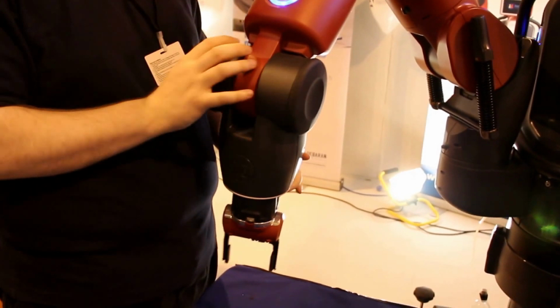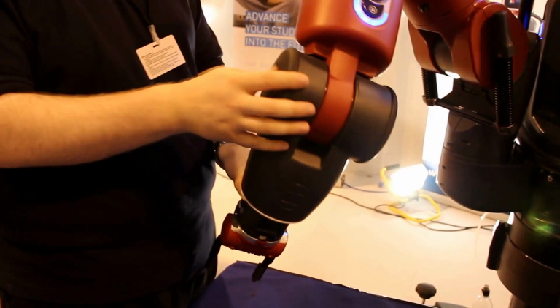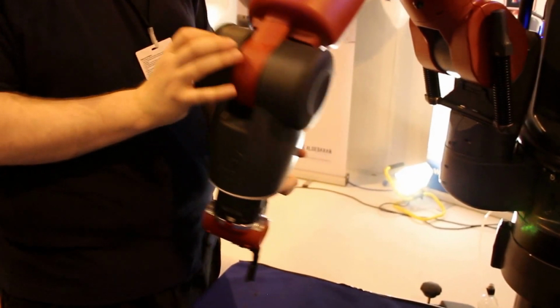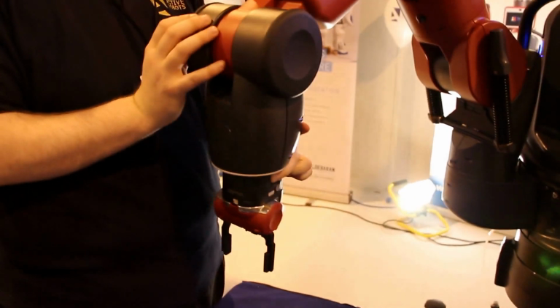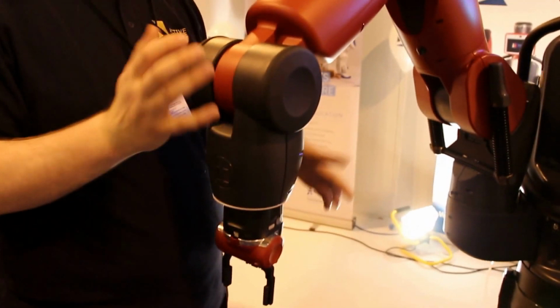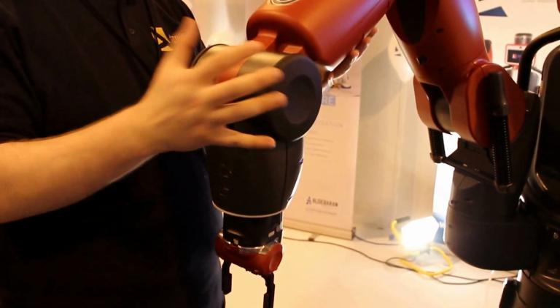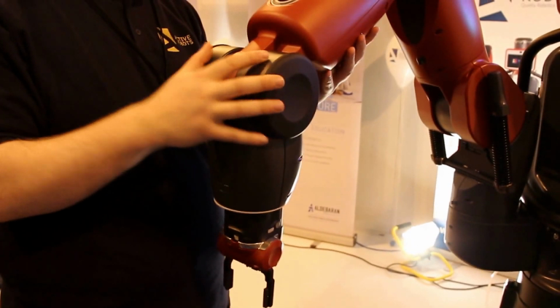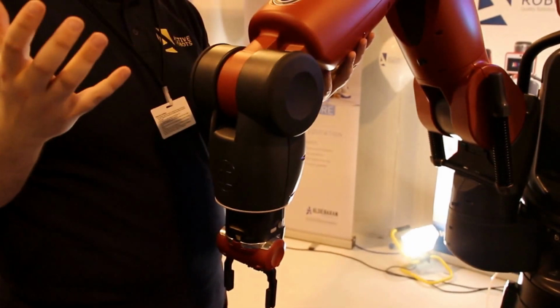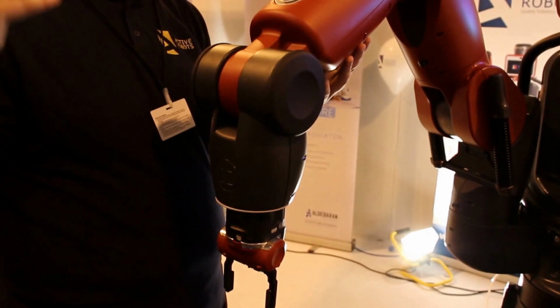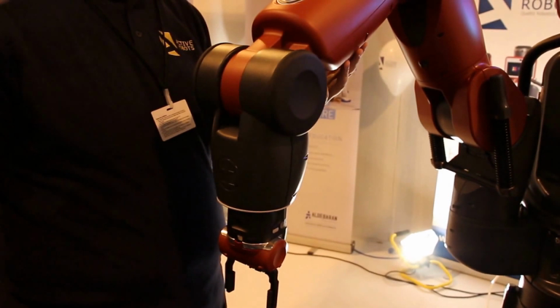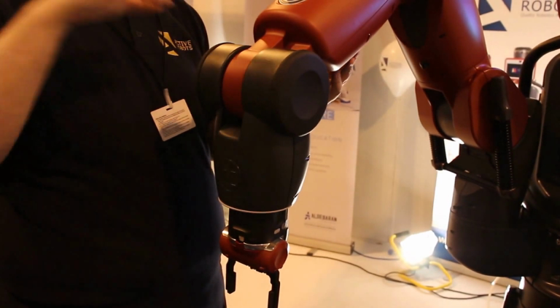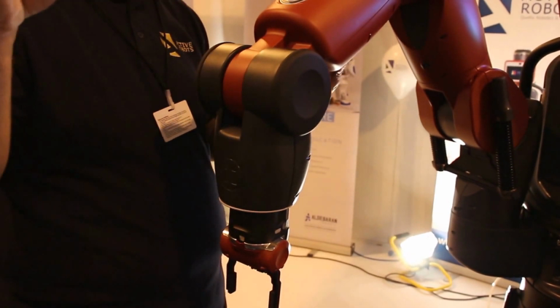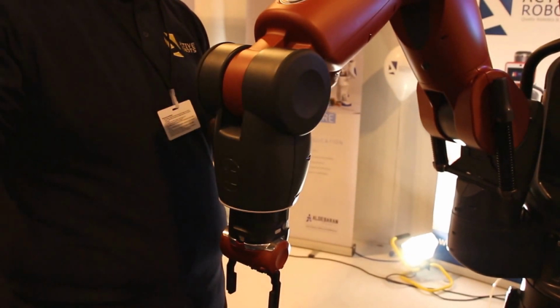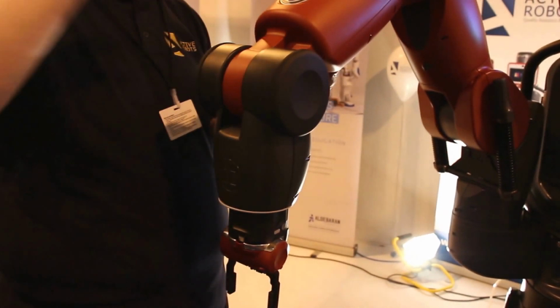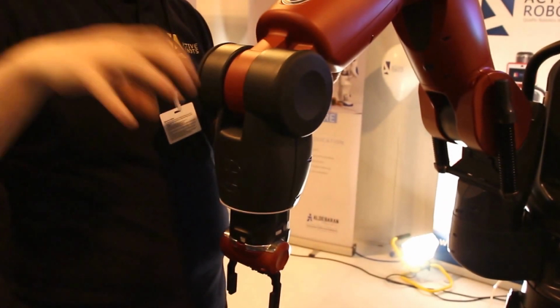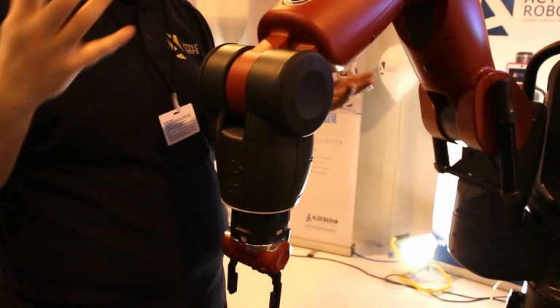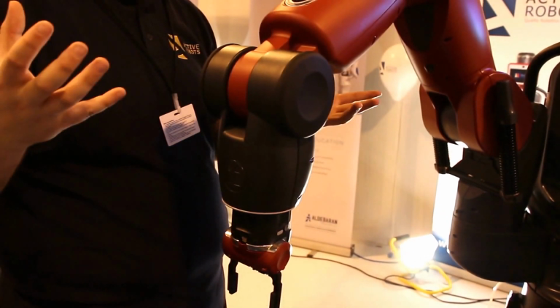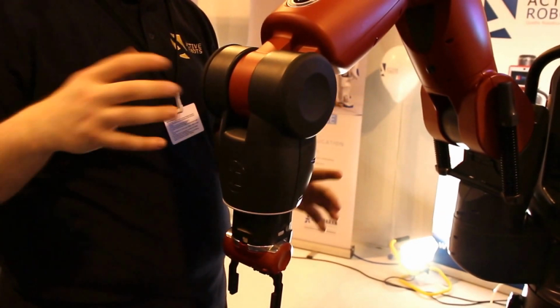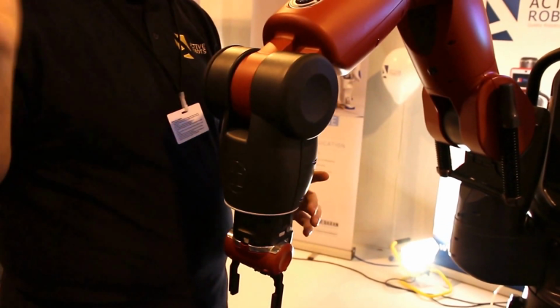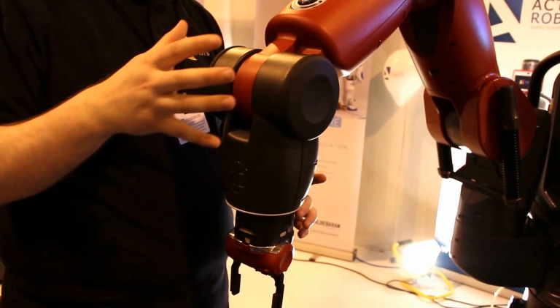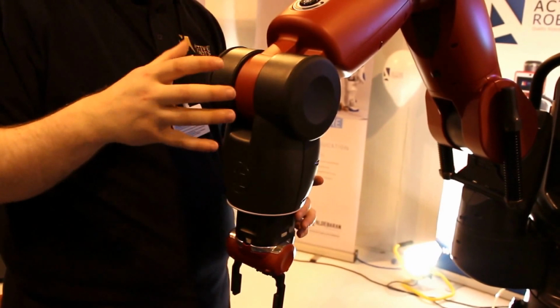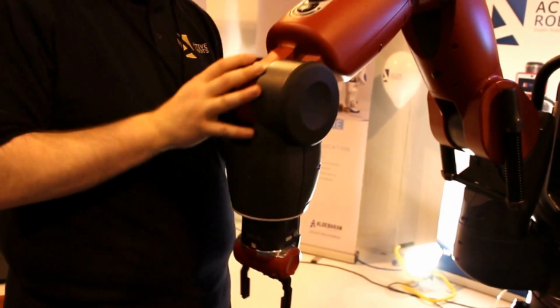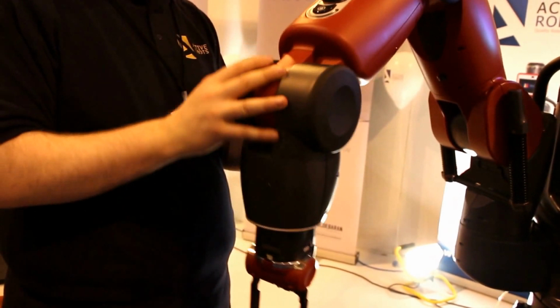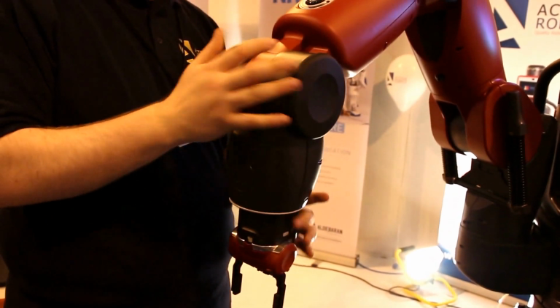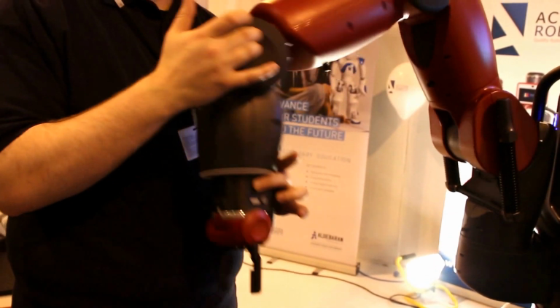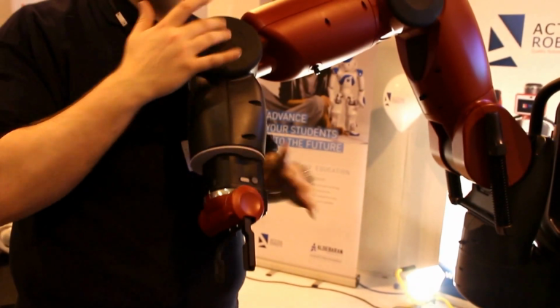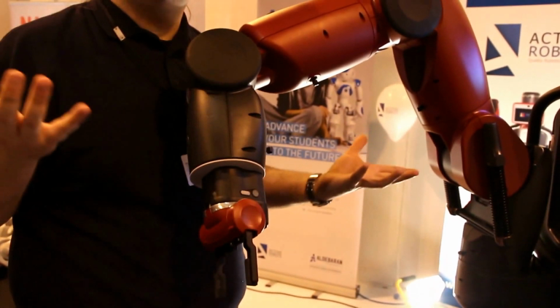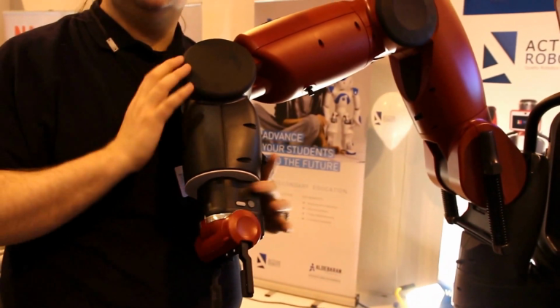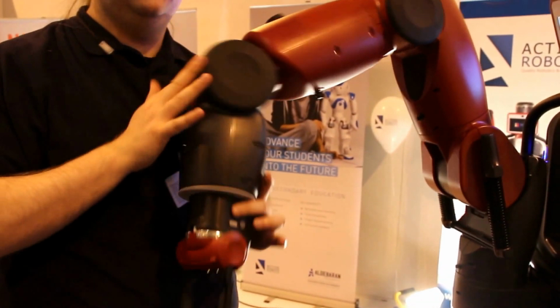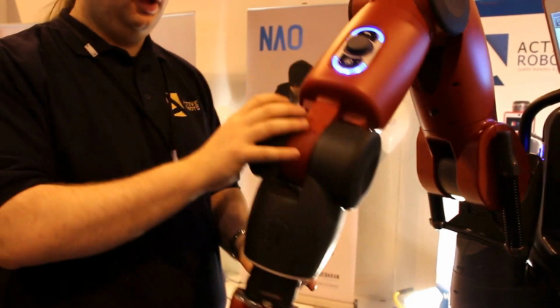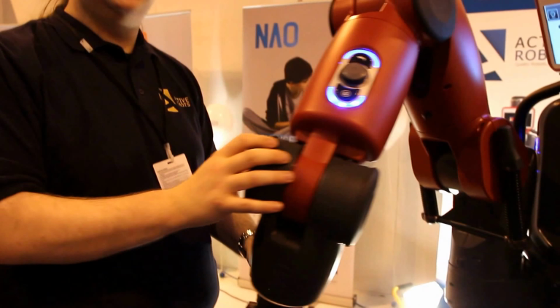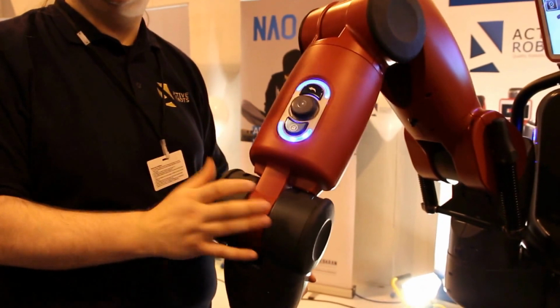The key thing about this guy is he's safe. You've got an industrial robot building a car — you've got an engine flying about, you don't want people there. This guy, if someone comes into contact, he stops.